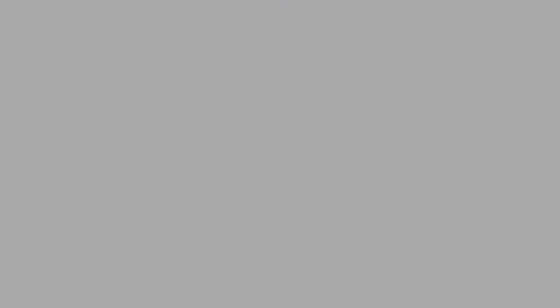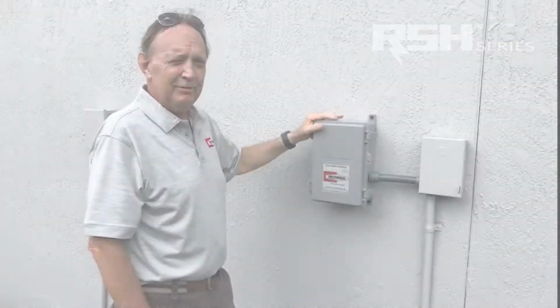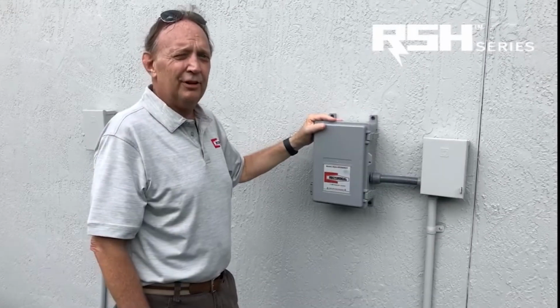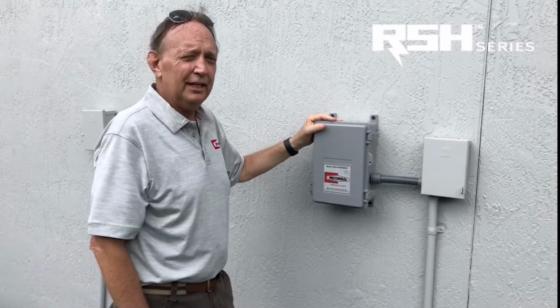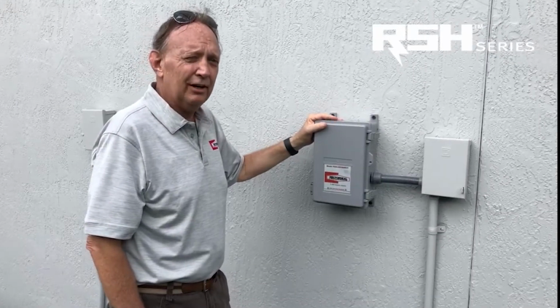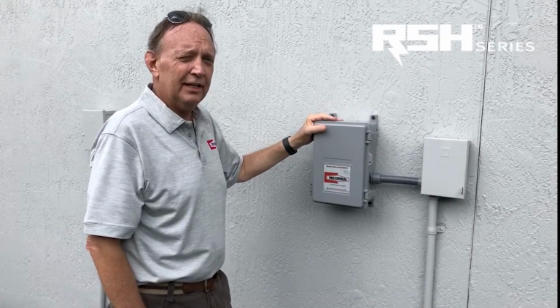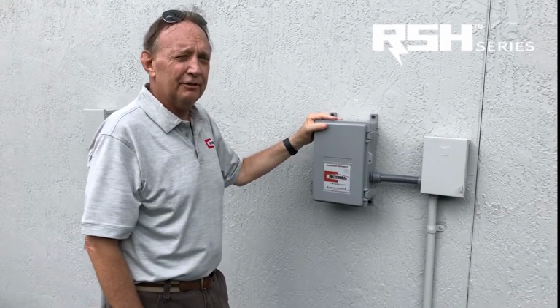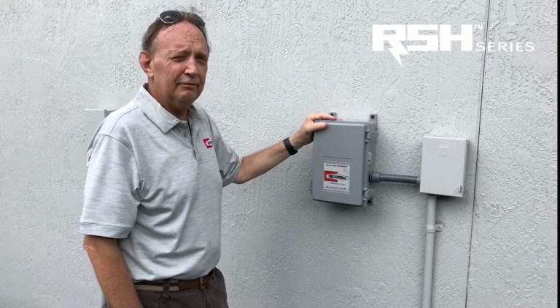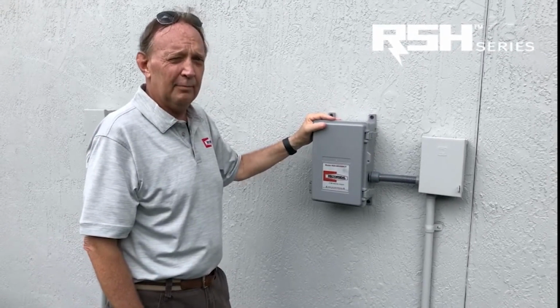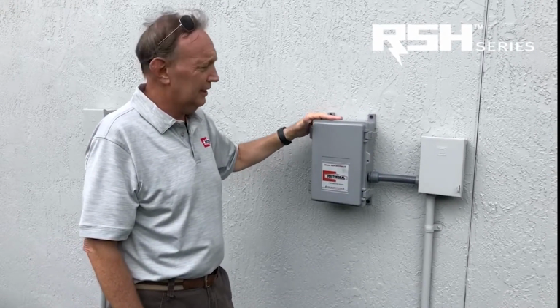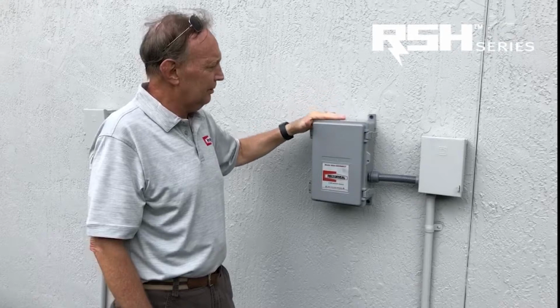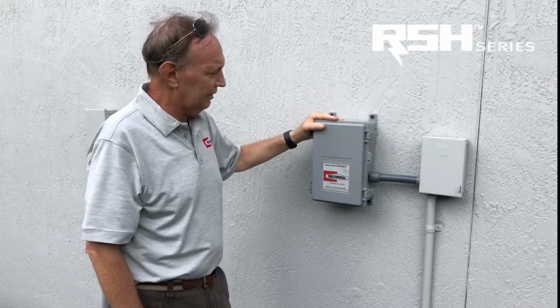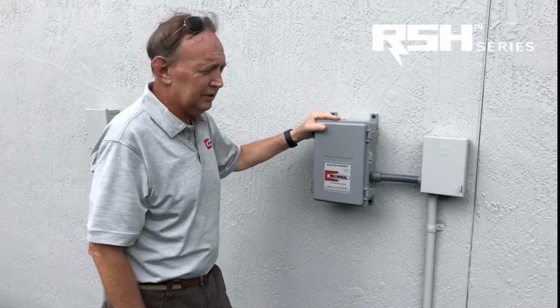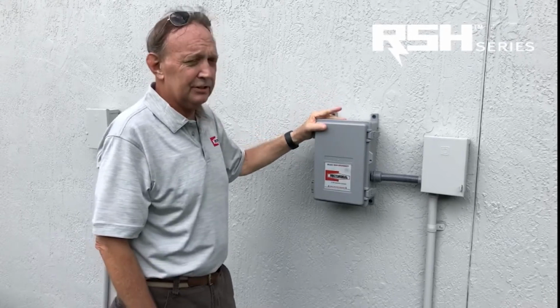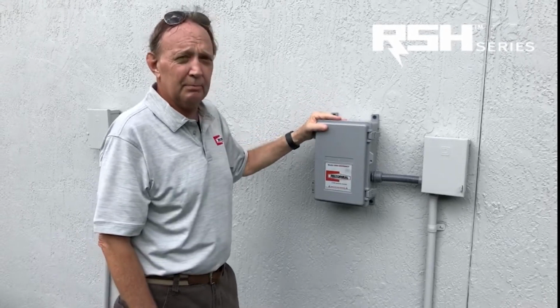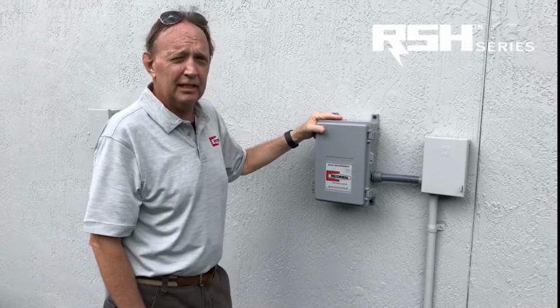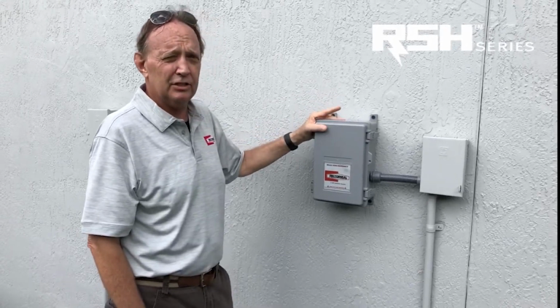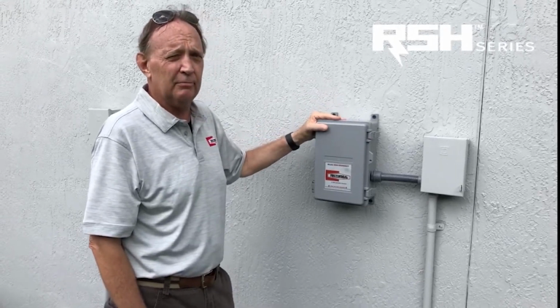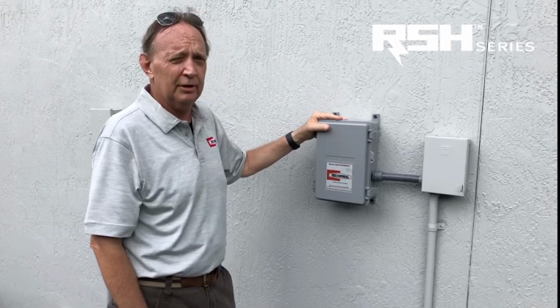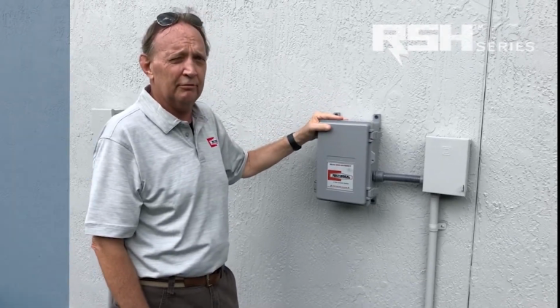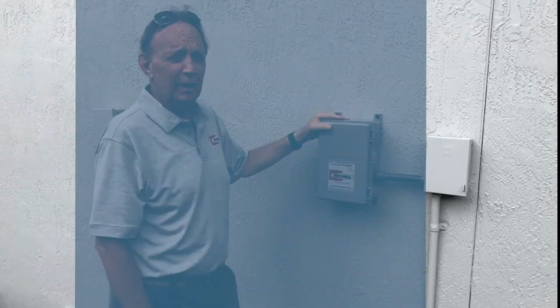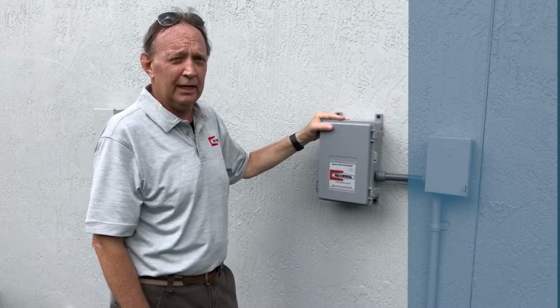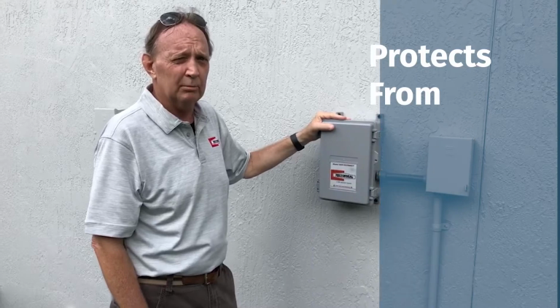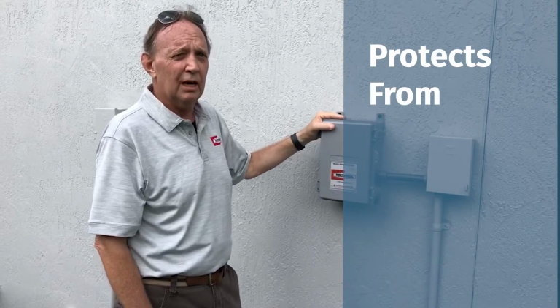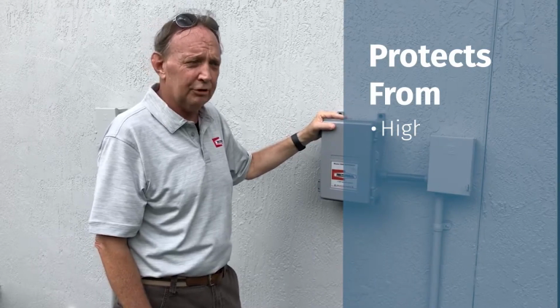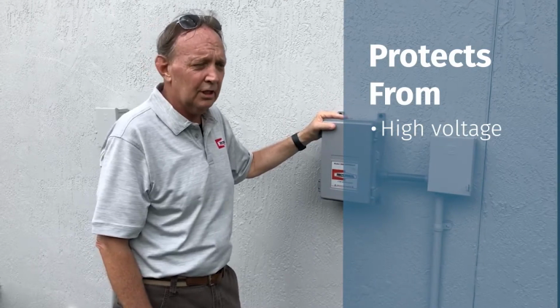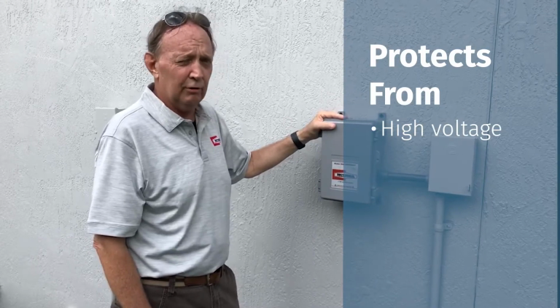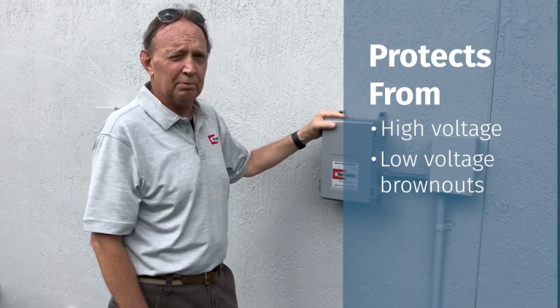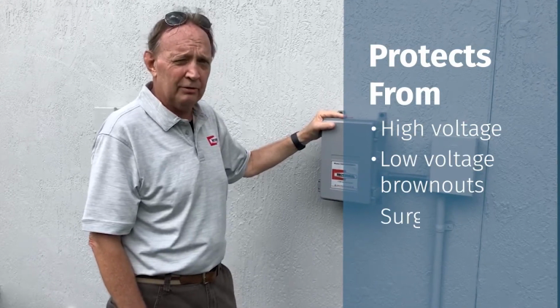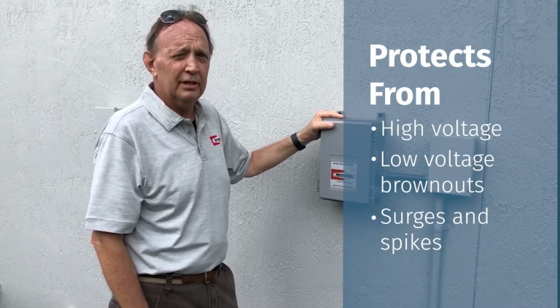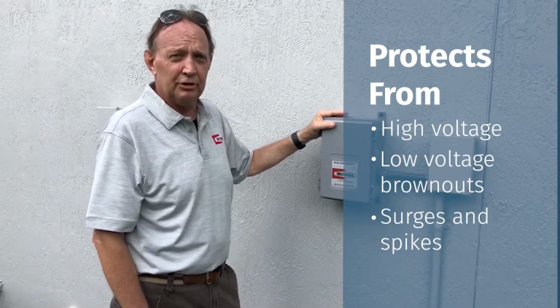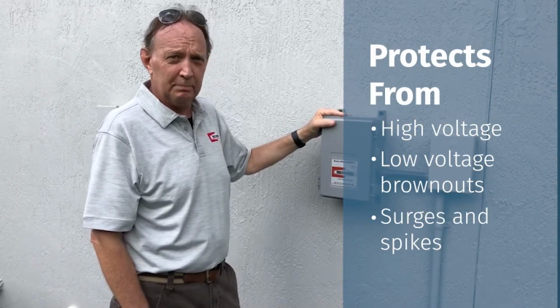We've just installed the RSH 50 VRM kit. The purpose of this device is to protect the AC system from a number of power-related problems: high voltage, low voltage, brownouts, and surges and spikes.